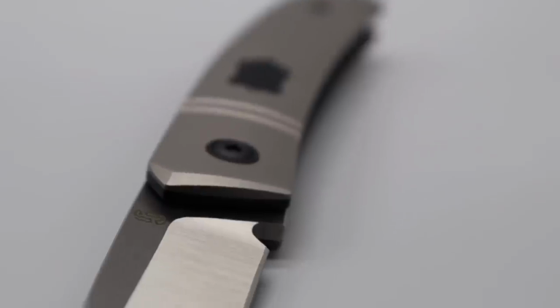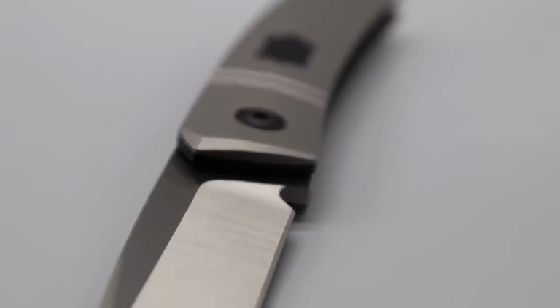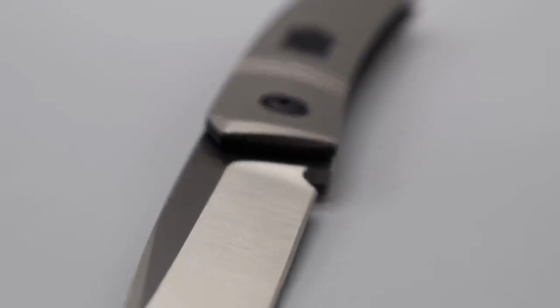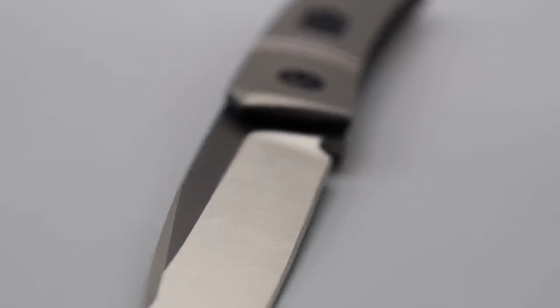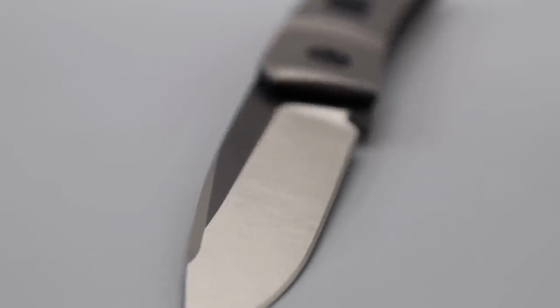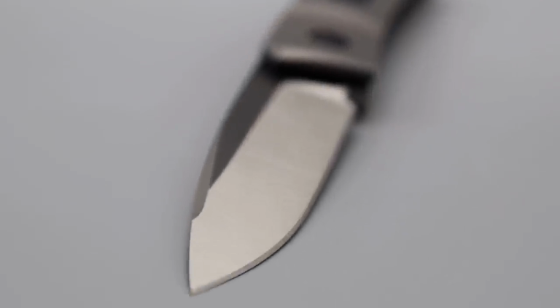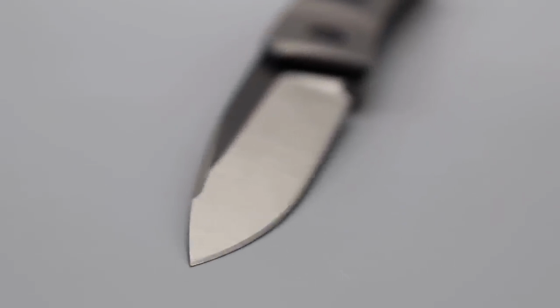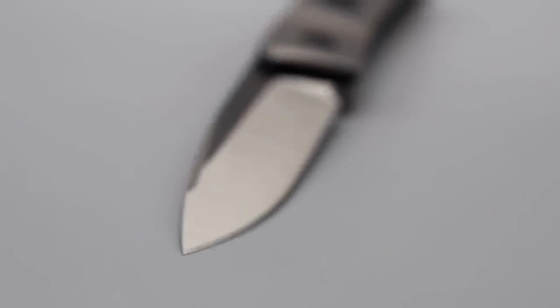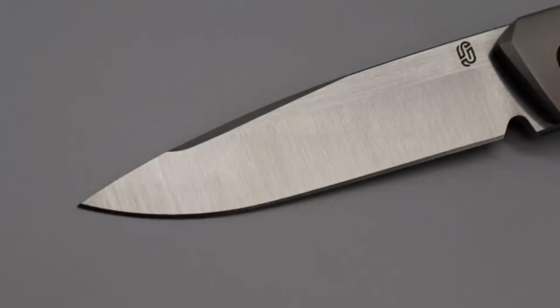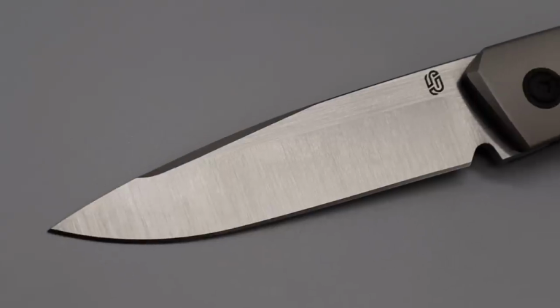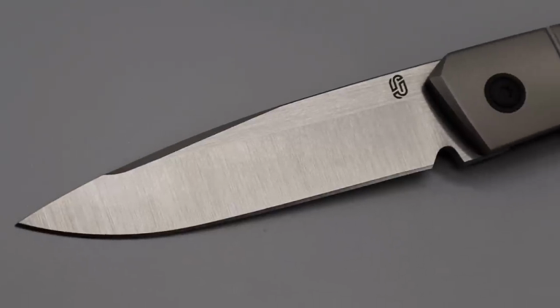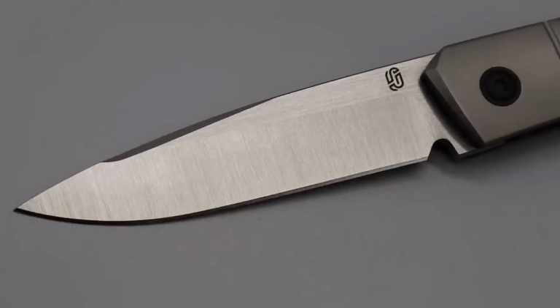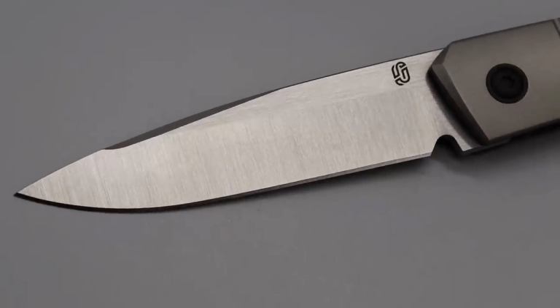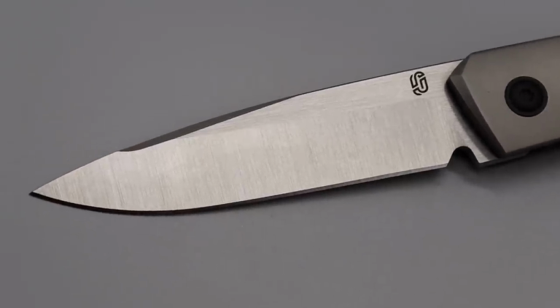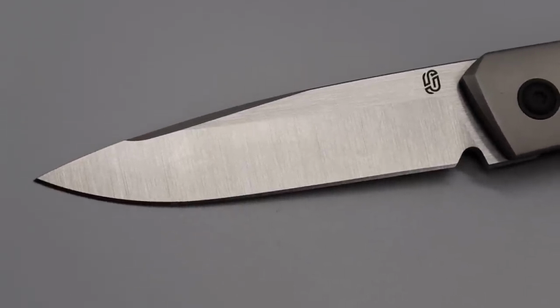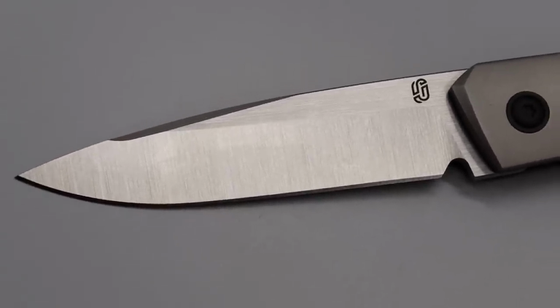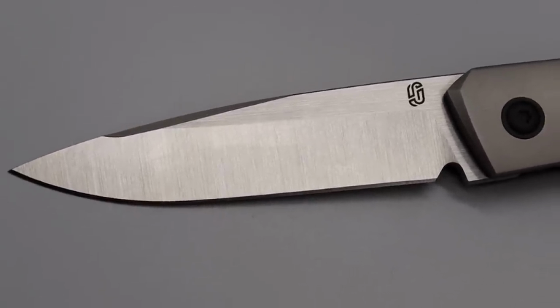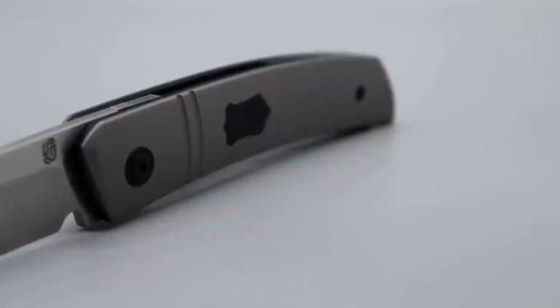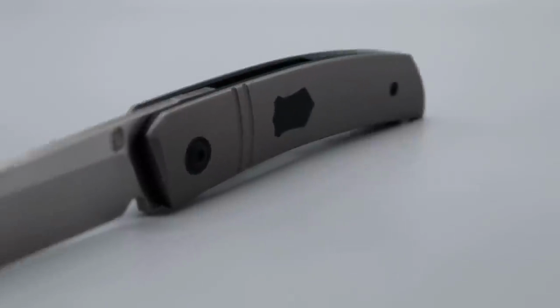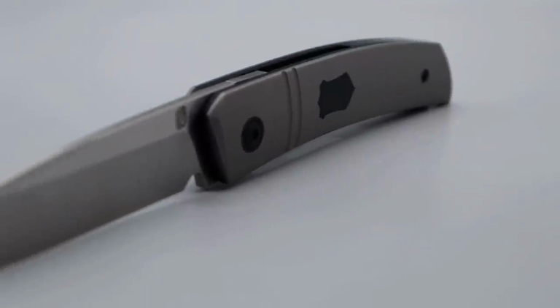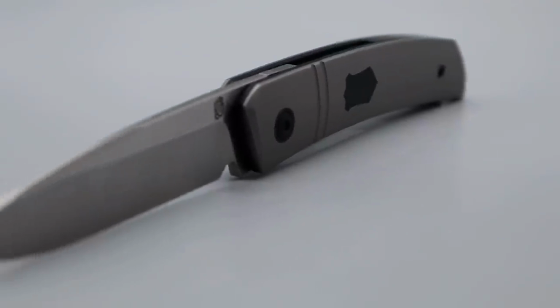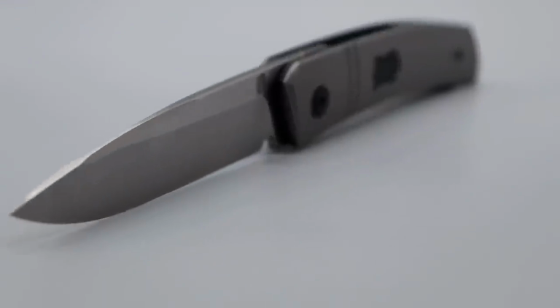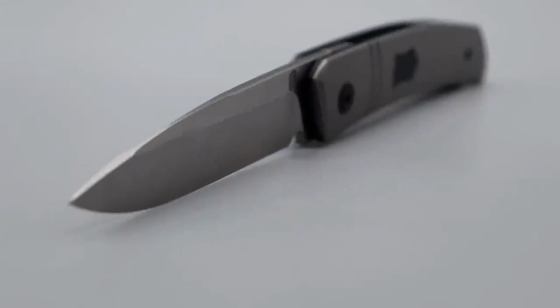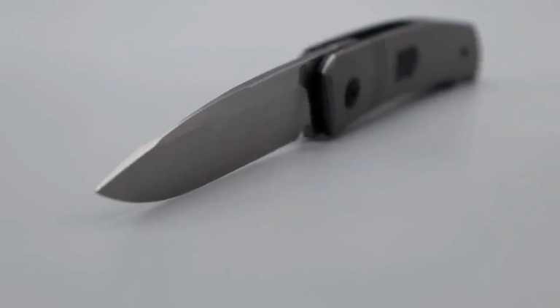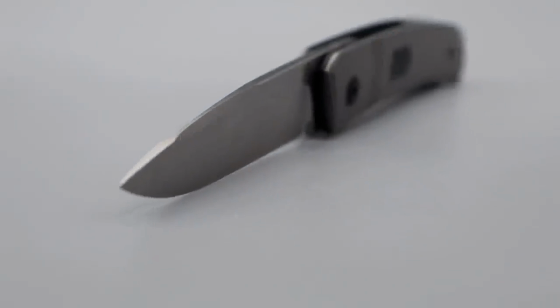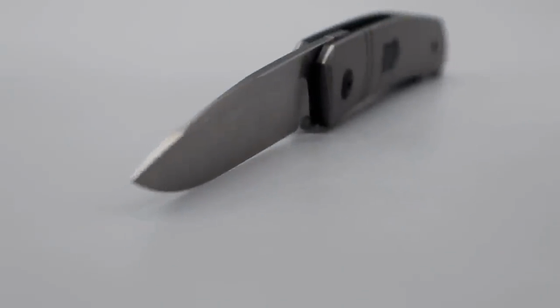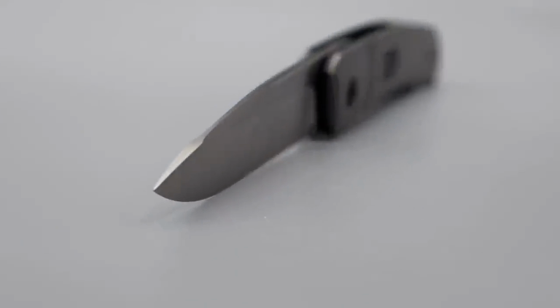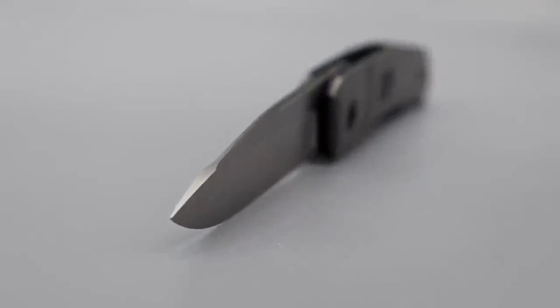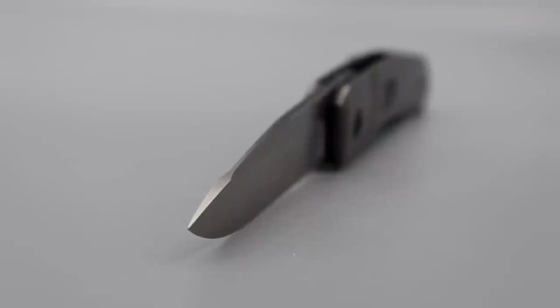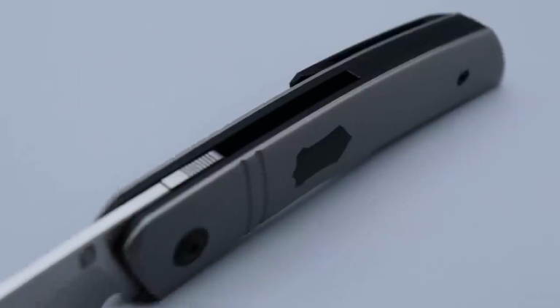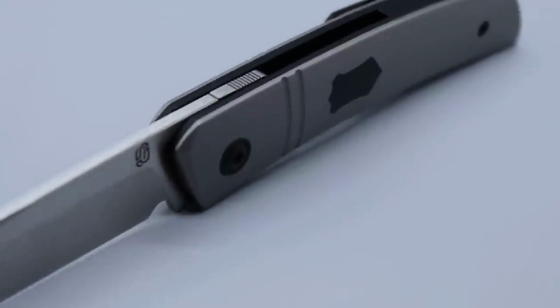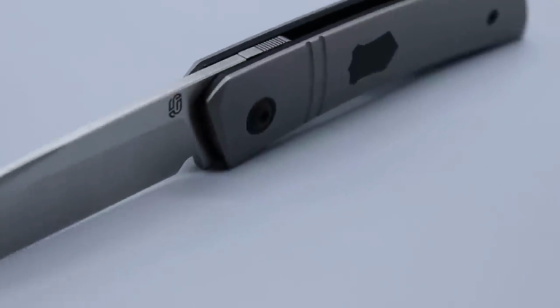I am very, very happy with this purchase. Beautiful drop point blade with a beautiful arrowed swedge on the top, in M390 steel, beautiful satin finish. The geometry feels really good. We'll measure that here in one second.